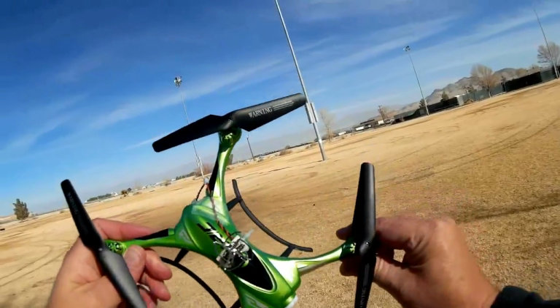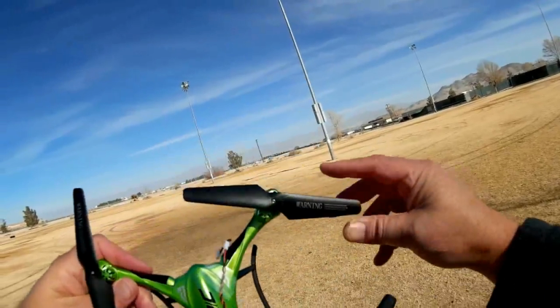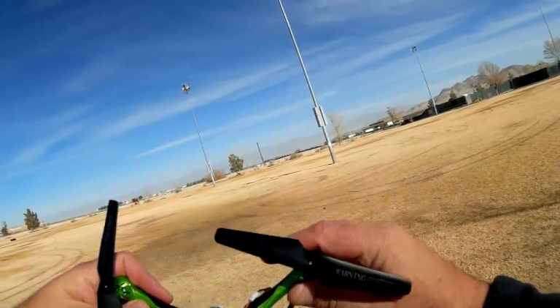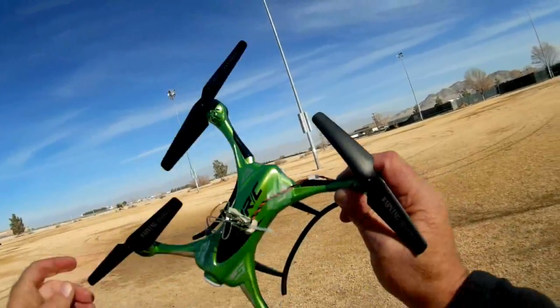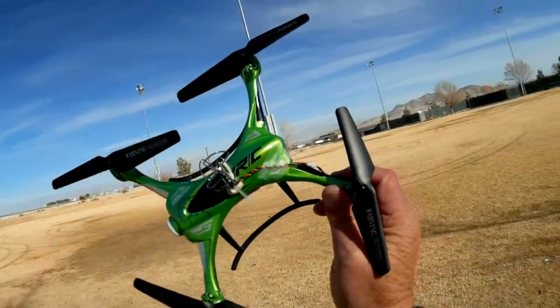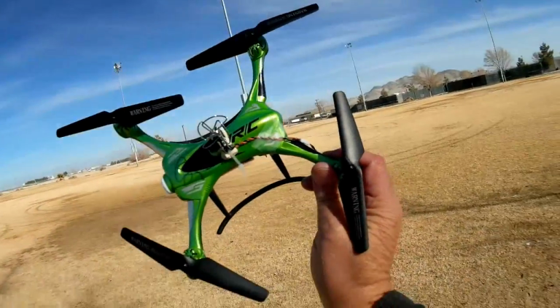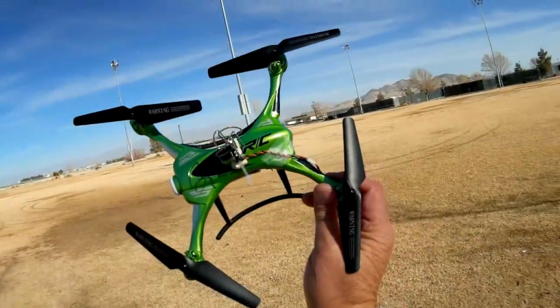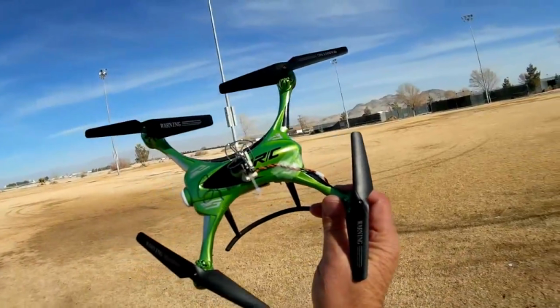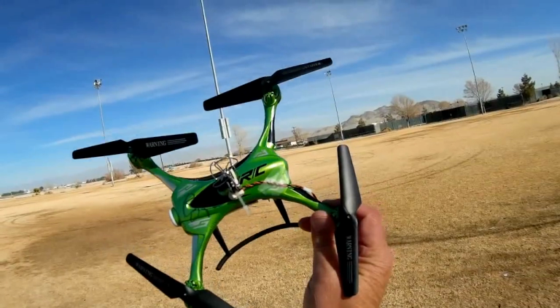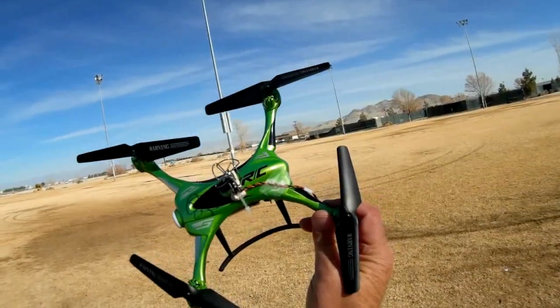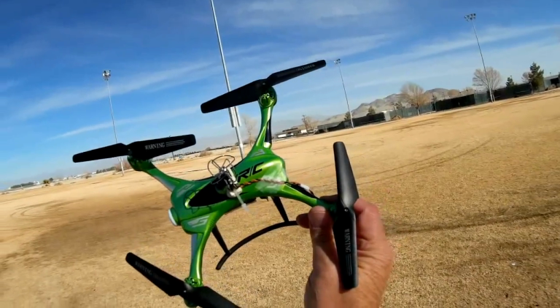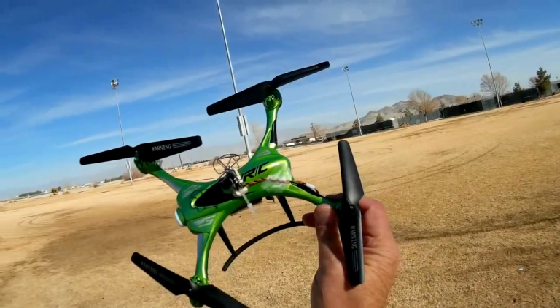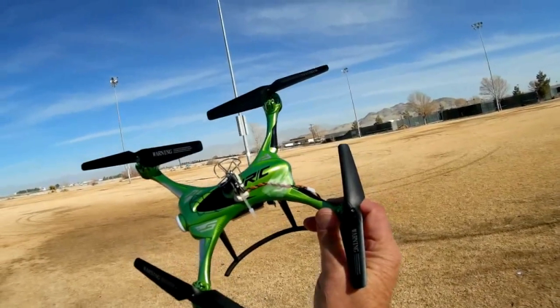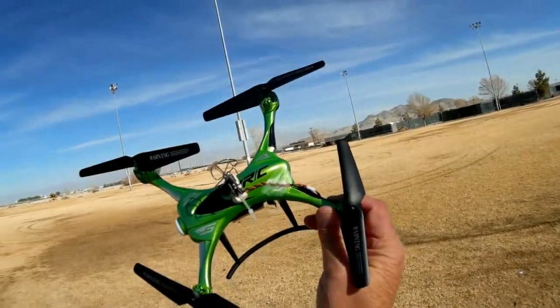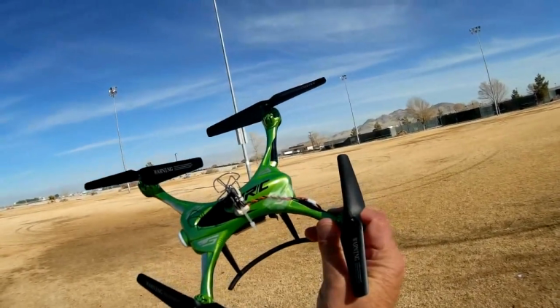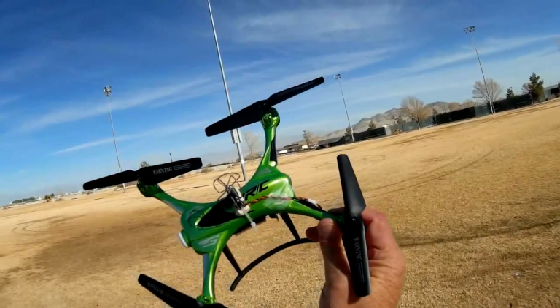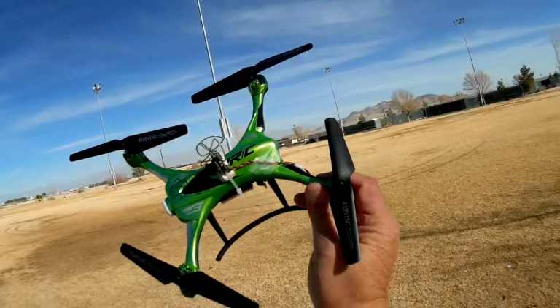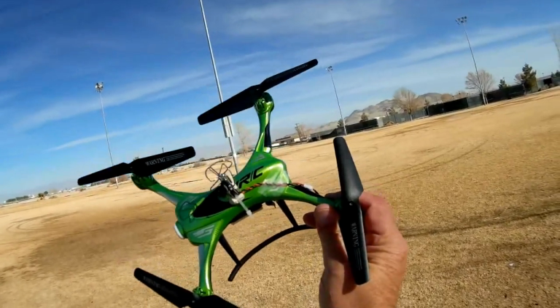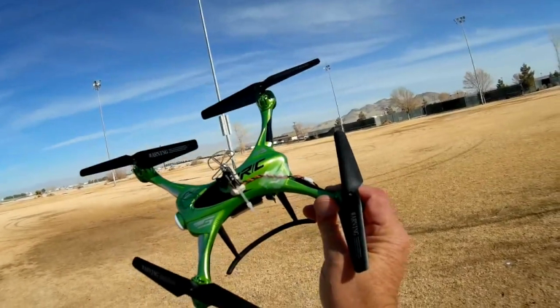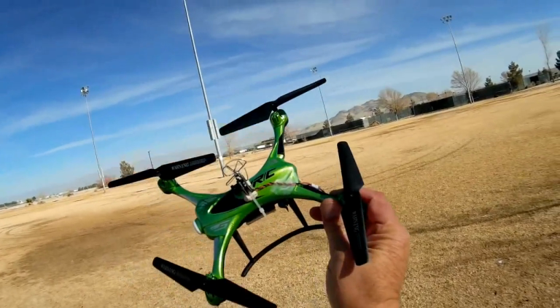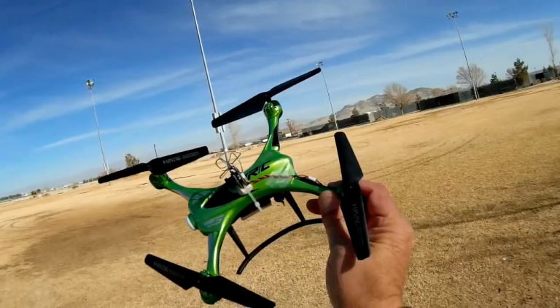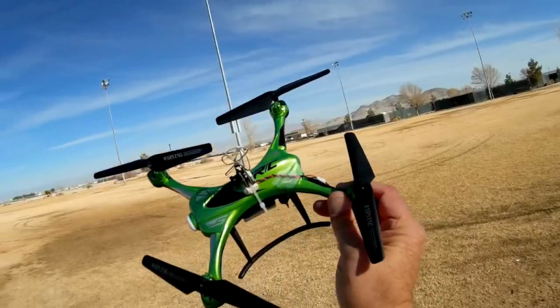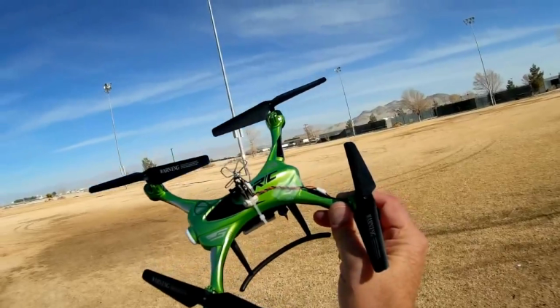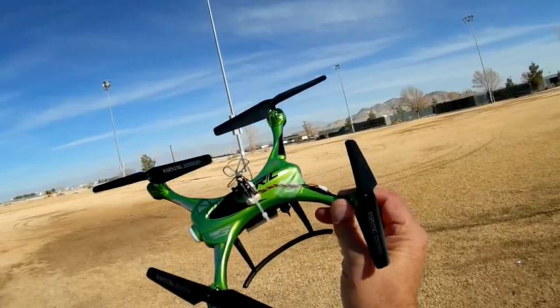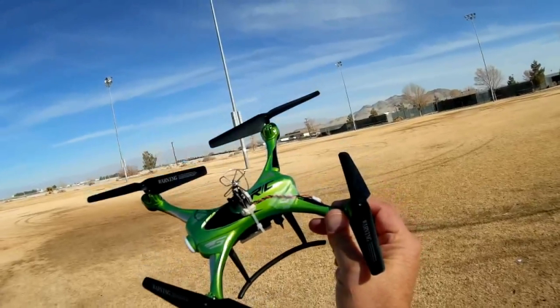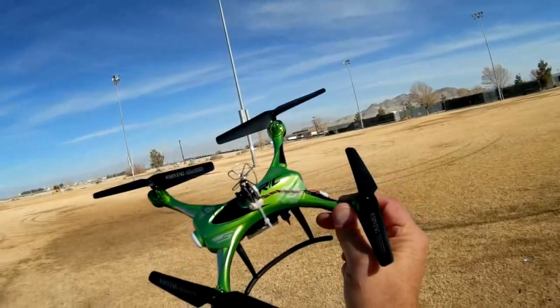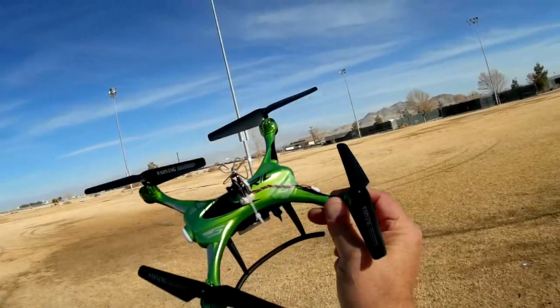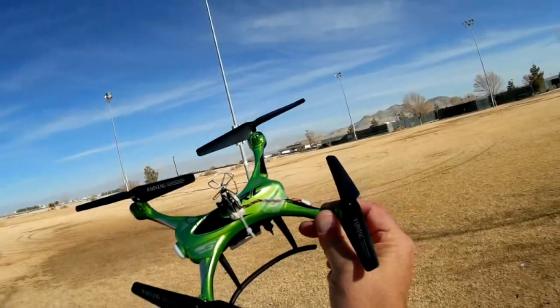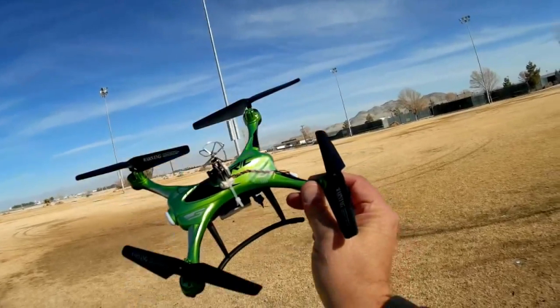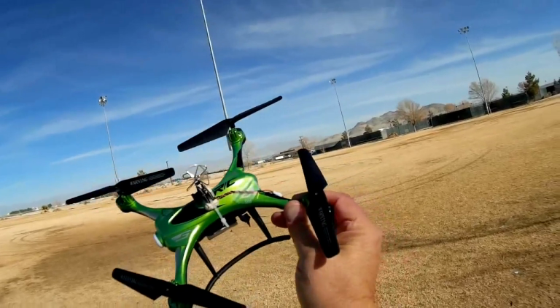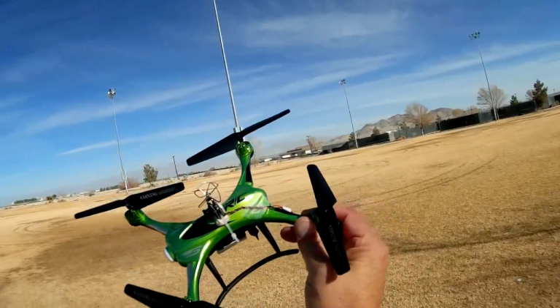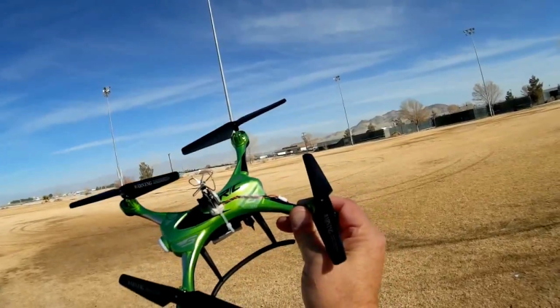I want to try this on the JJRC H31 — a very maneuverable little quadcopter. If you put an FPV camera on it, you can almost race the thing. We're going to try that out today and see how well it performs. I hope you enjoy this flight.